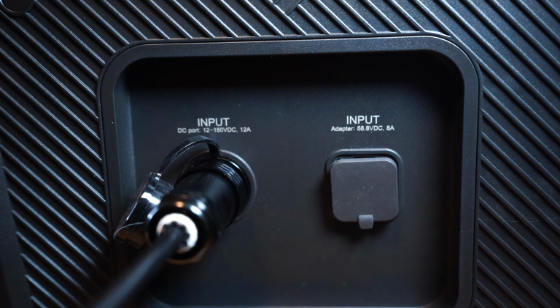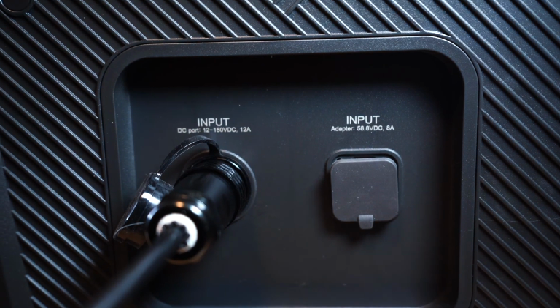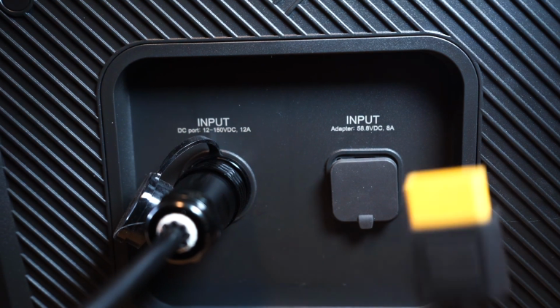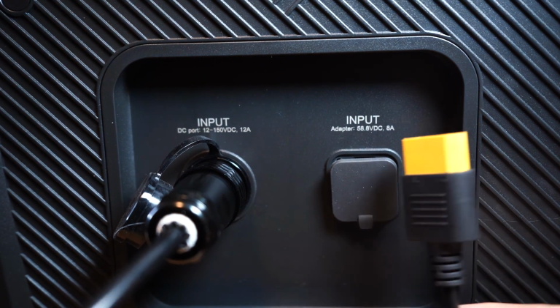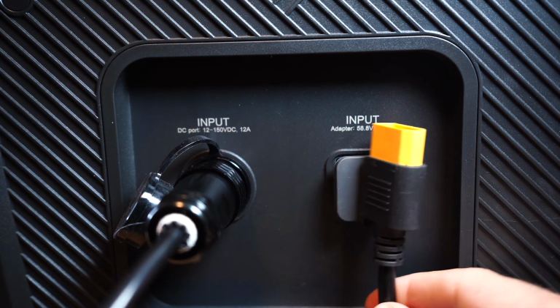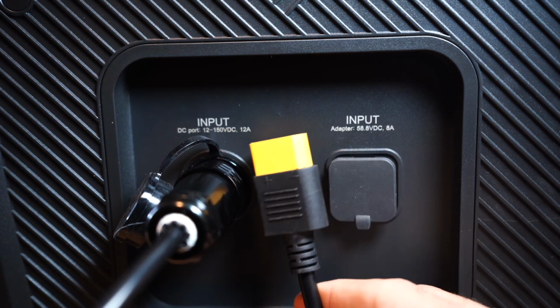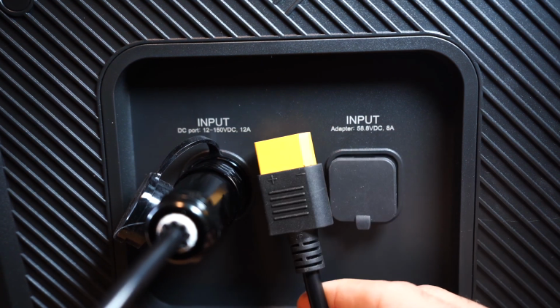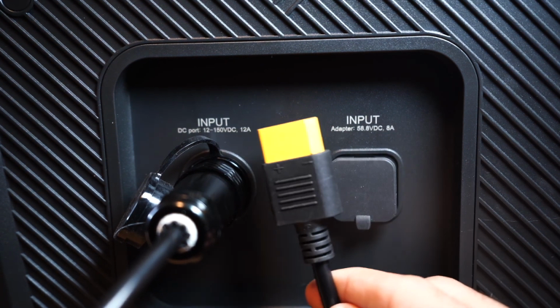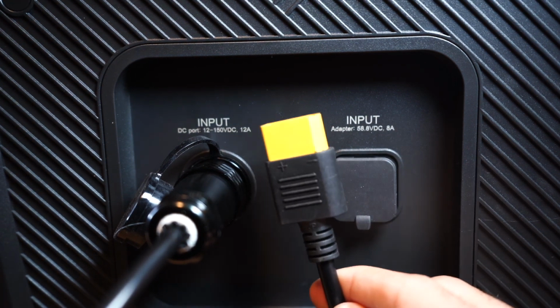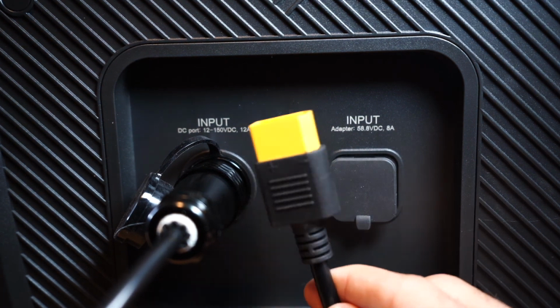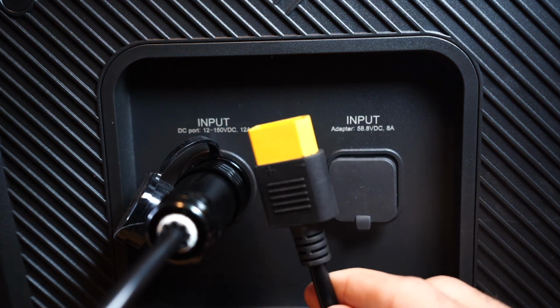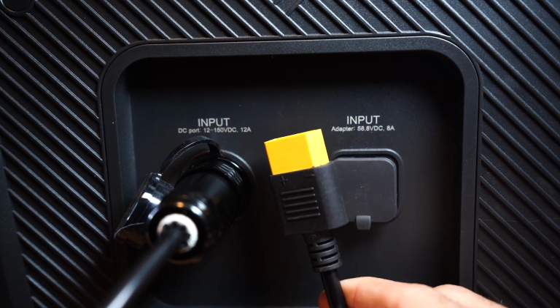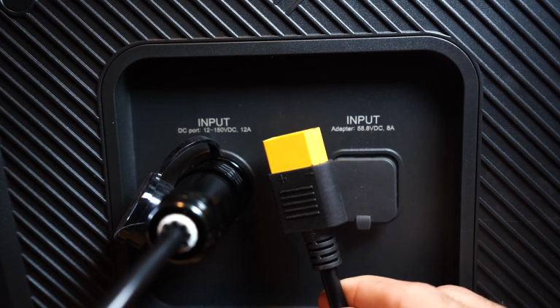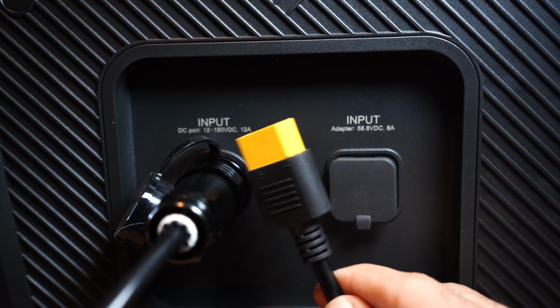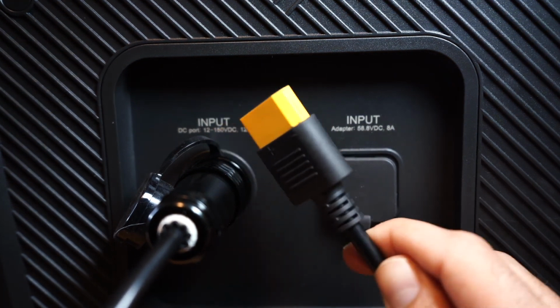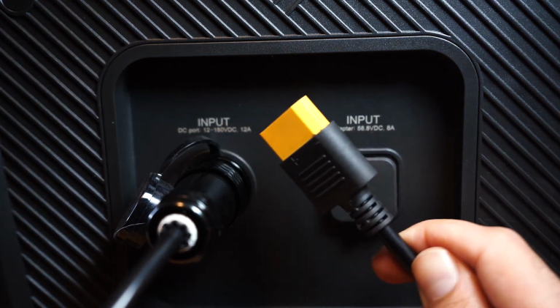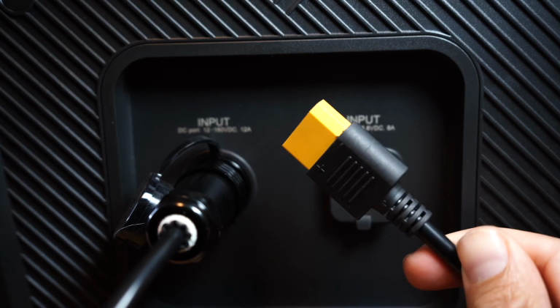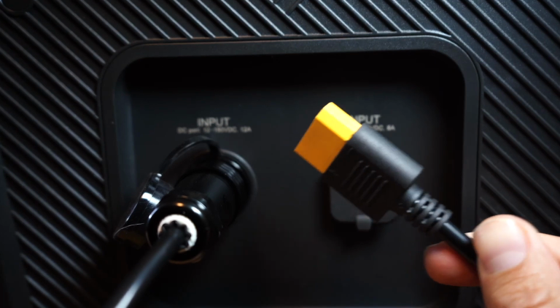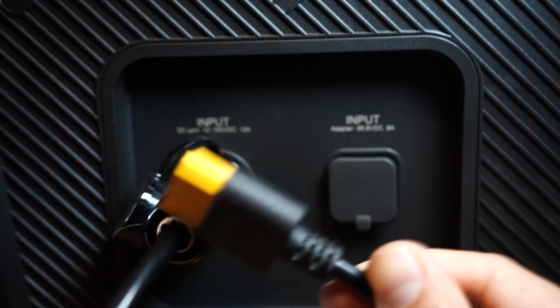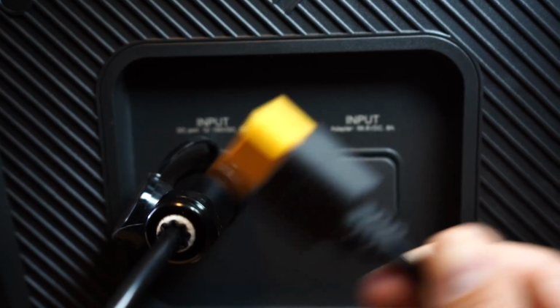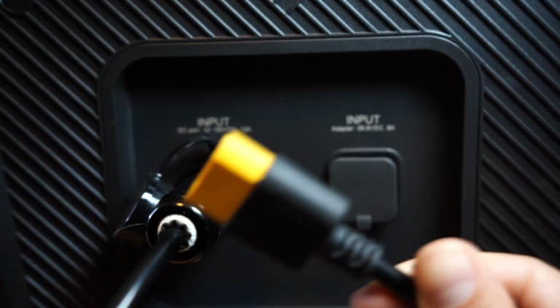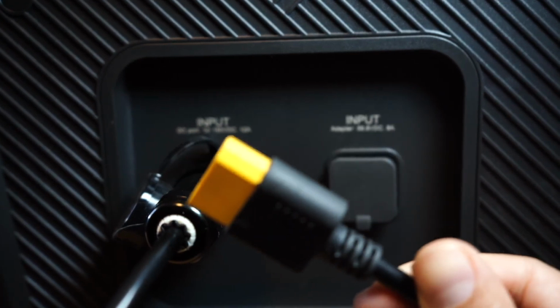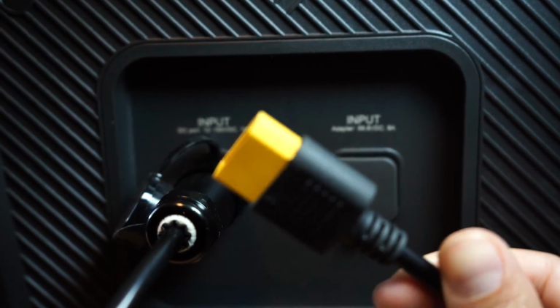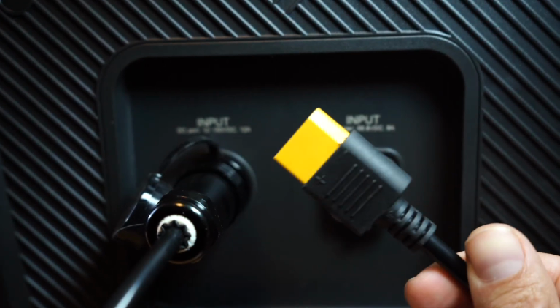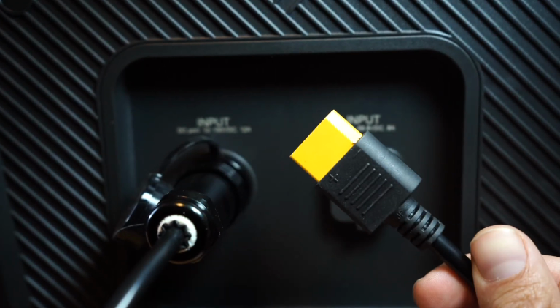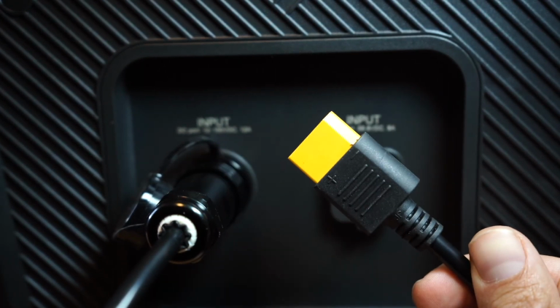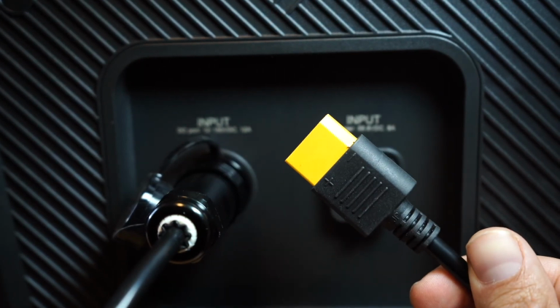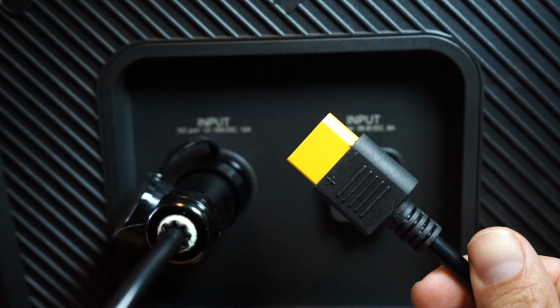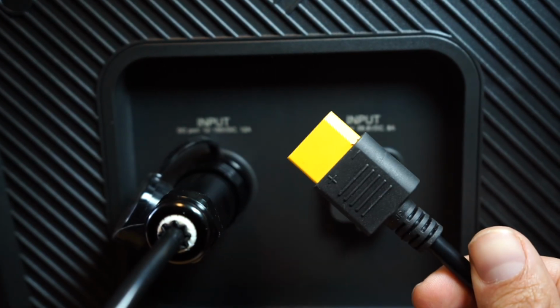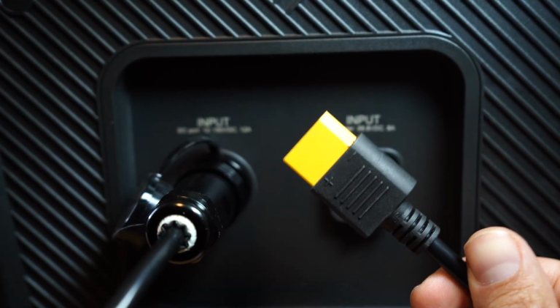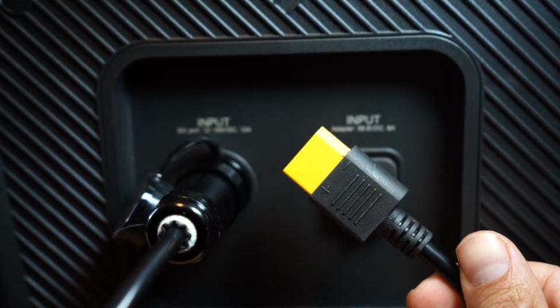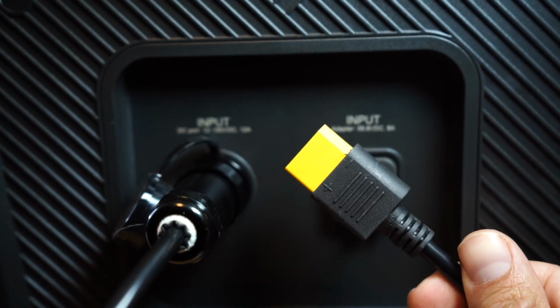The other end of that plug is the XT90 connector, and this is what you use to plug into either the MC4 adapter or the car adapter.